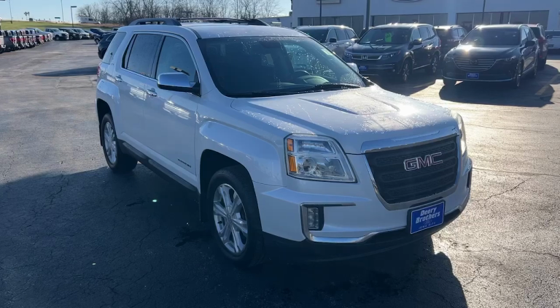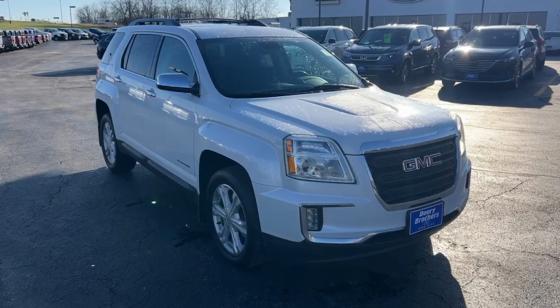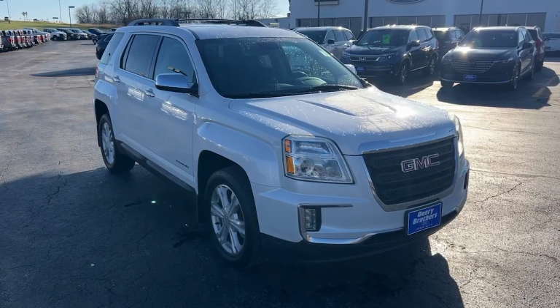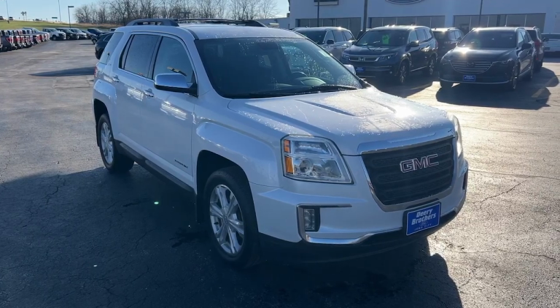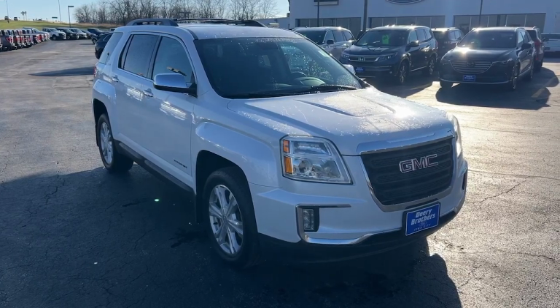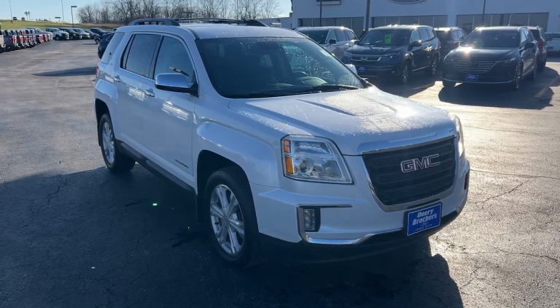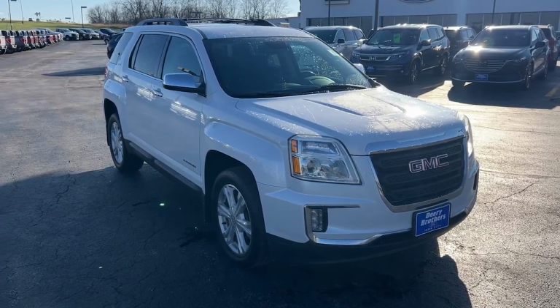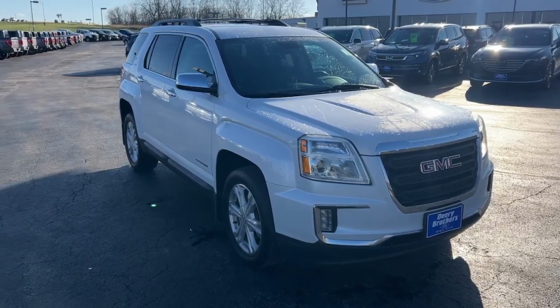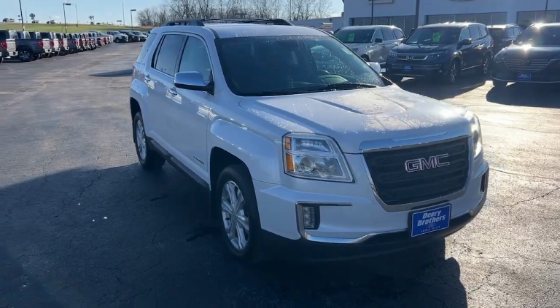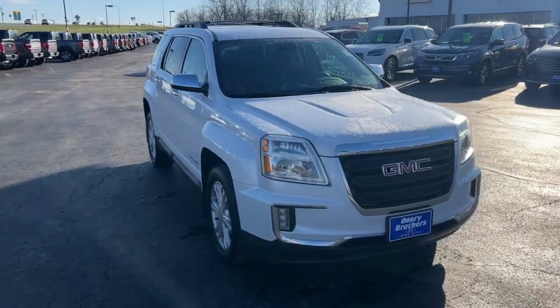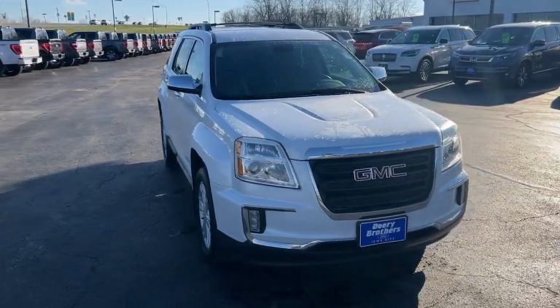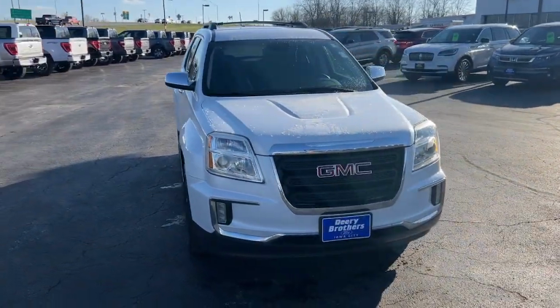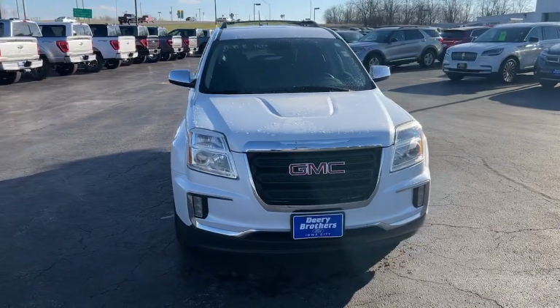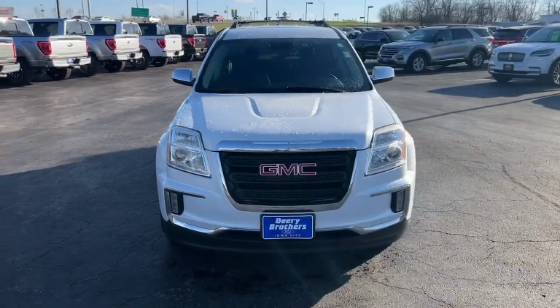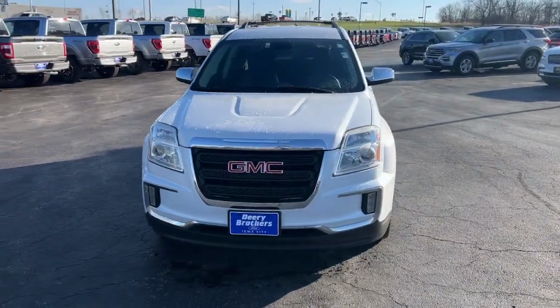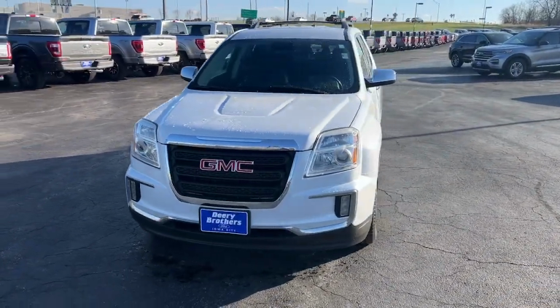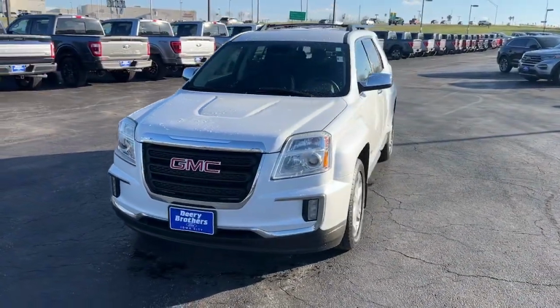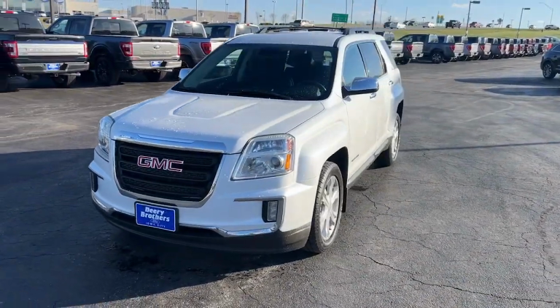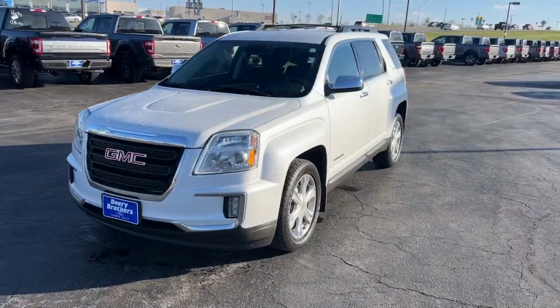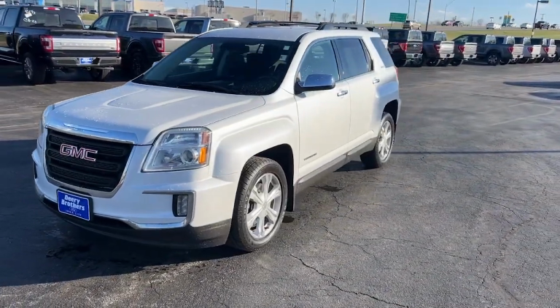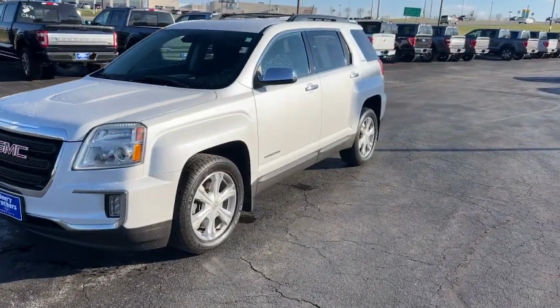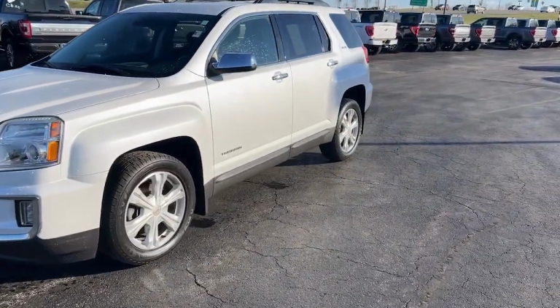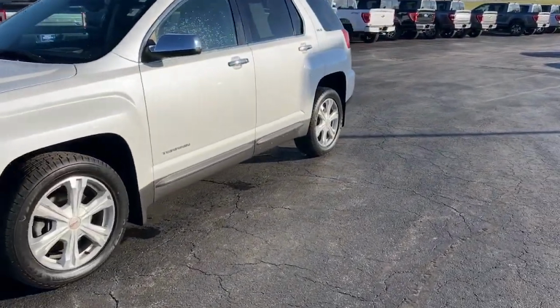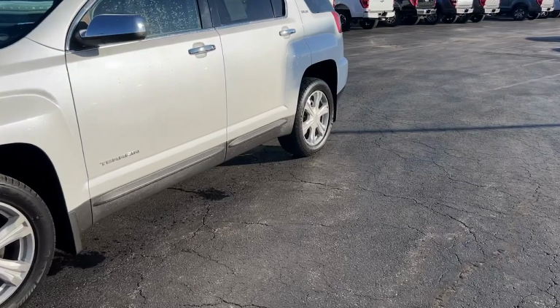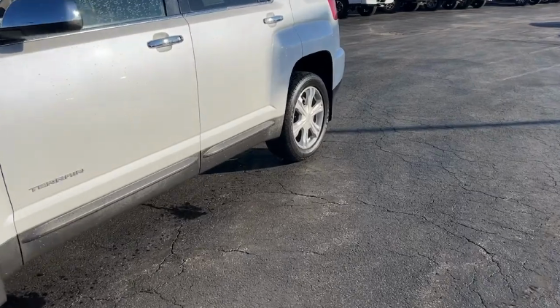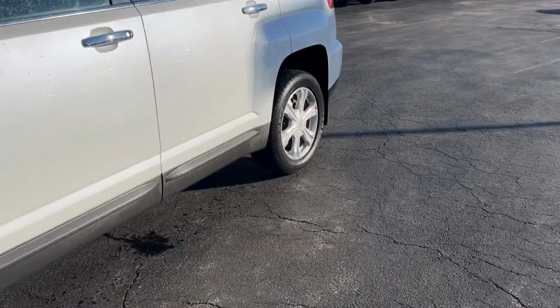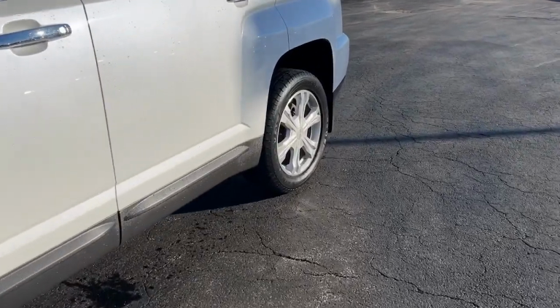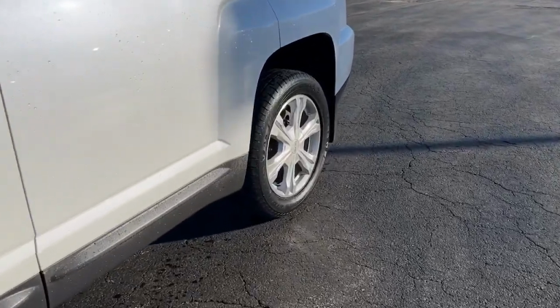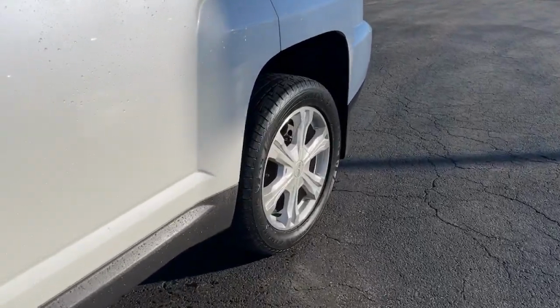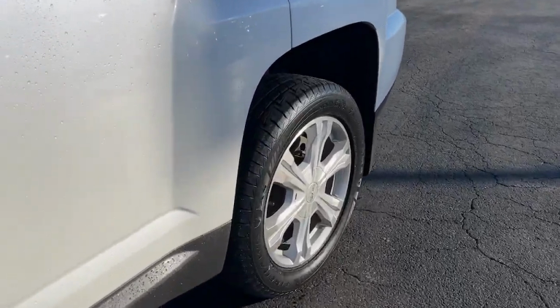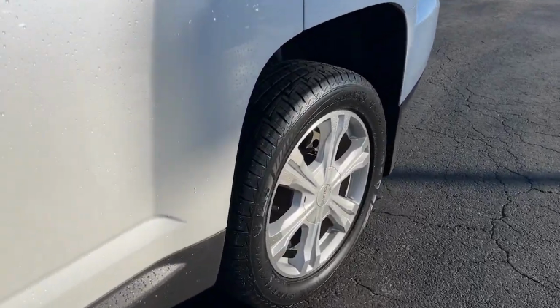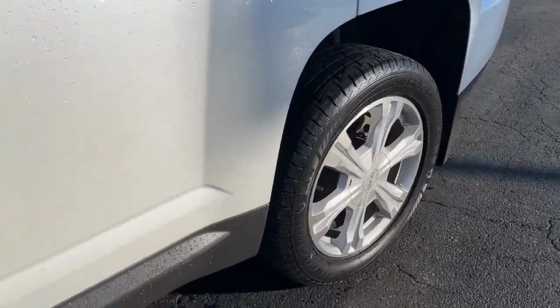Hop into the 2016 GMC Terrain. With less than 90,000 miles on the odometer, this vehicle stands out from the rest. Enjoy road trips more than ever before in this handsomely styled Terrain.